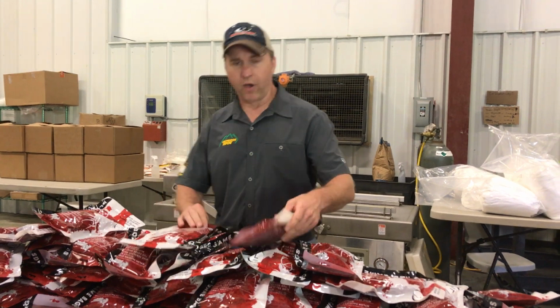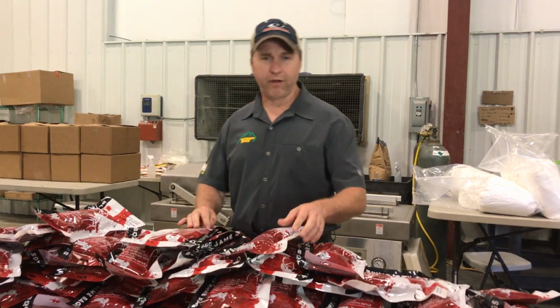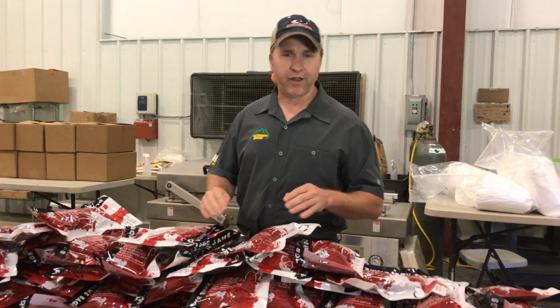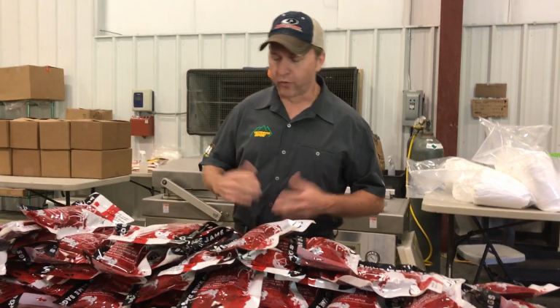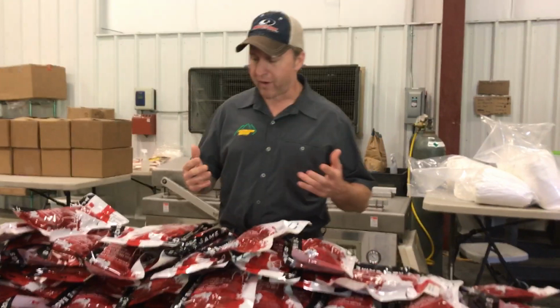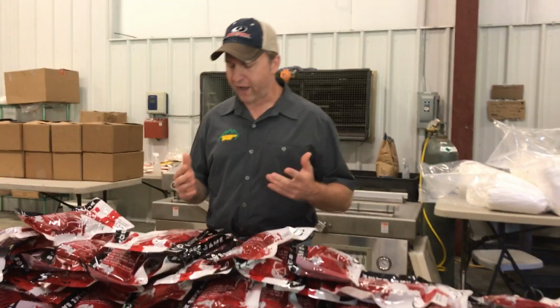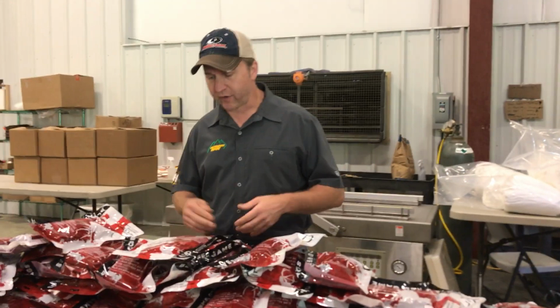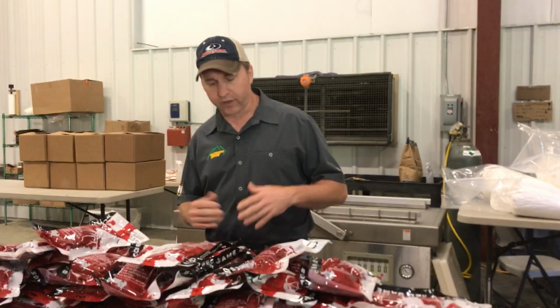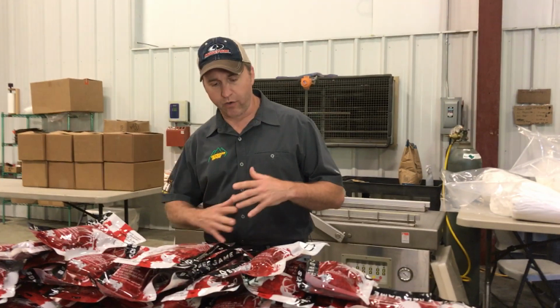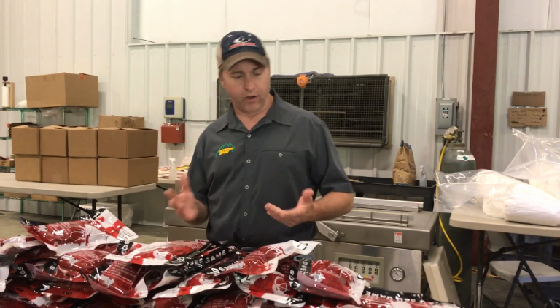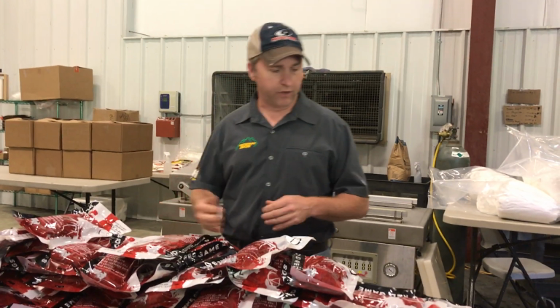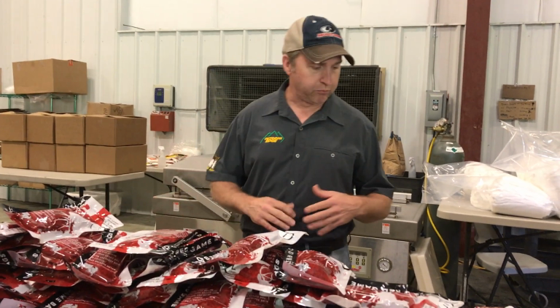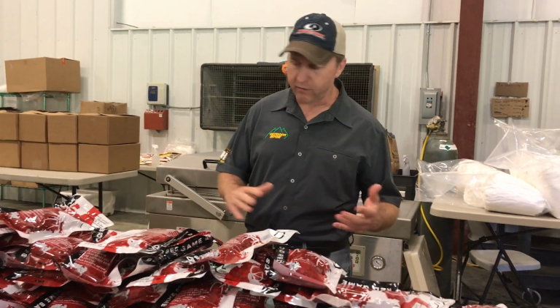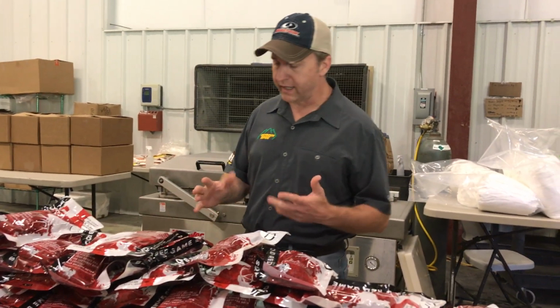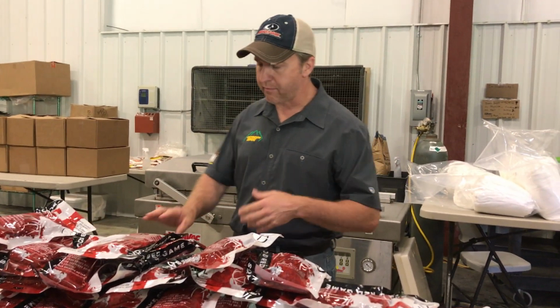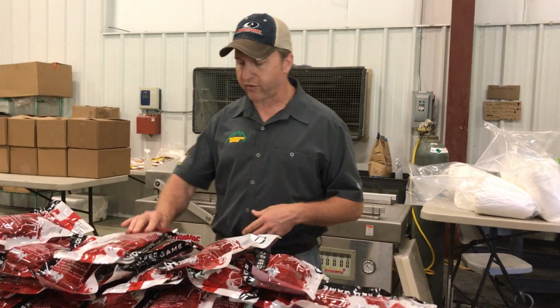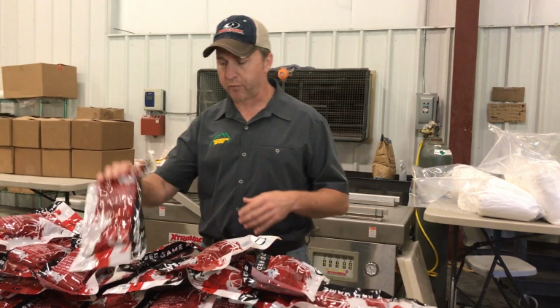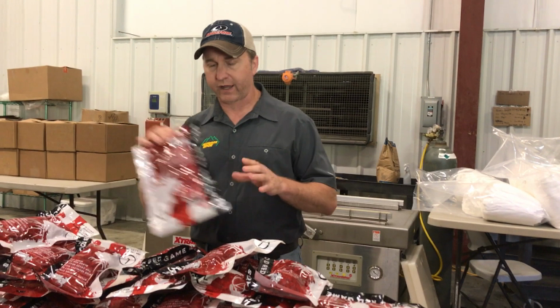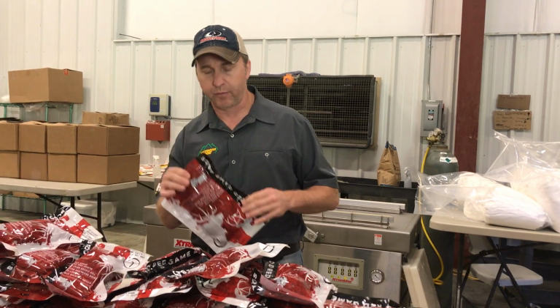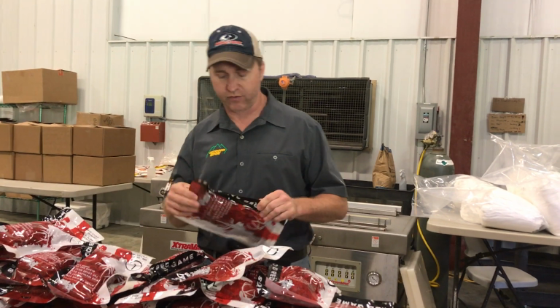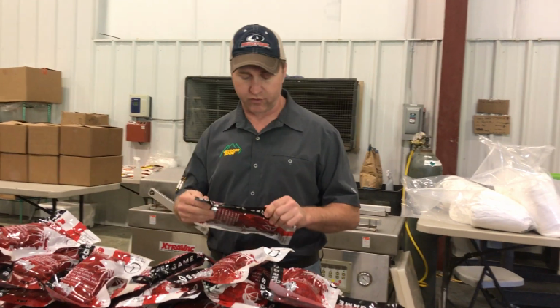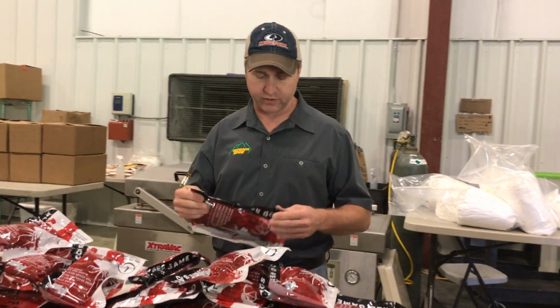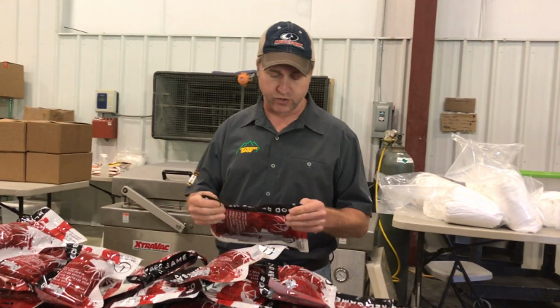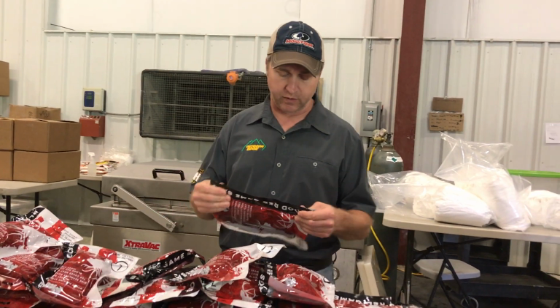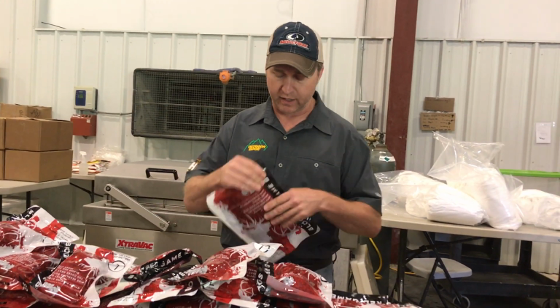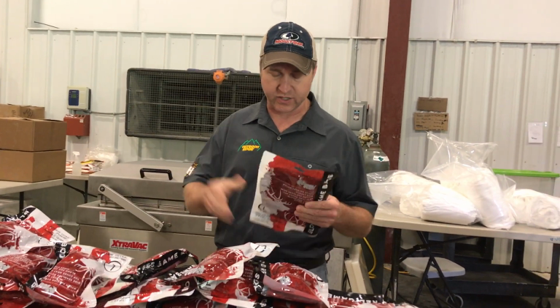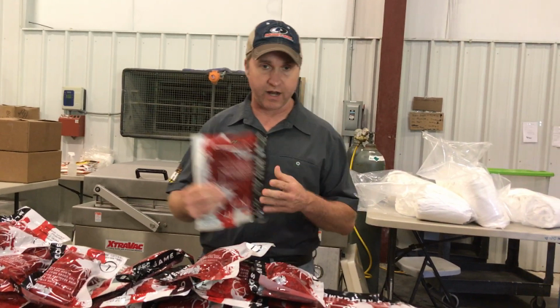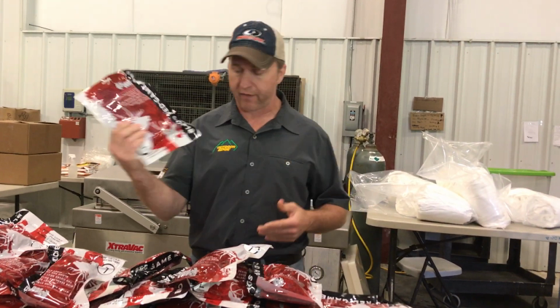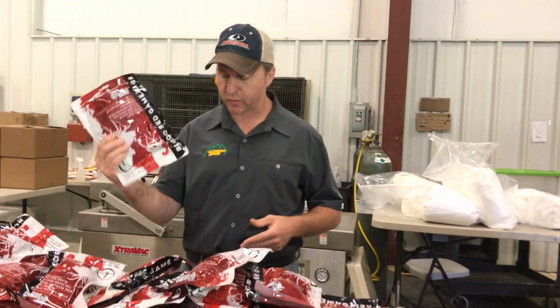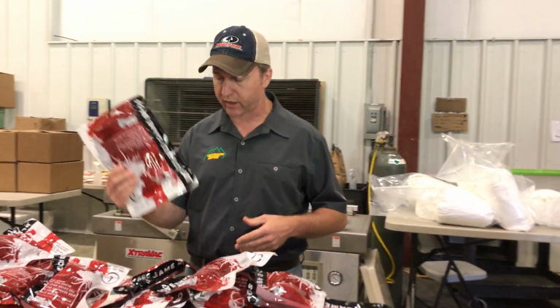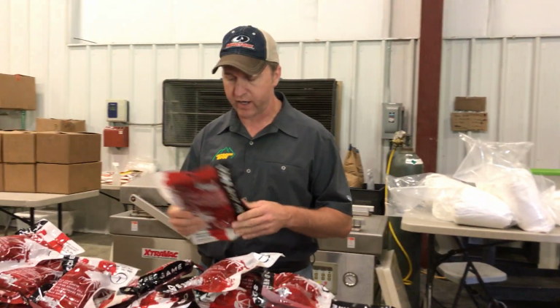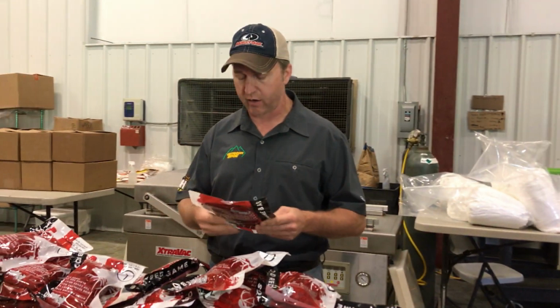We are here in the Coolabuck factory looking over all of the blood red game bags that we're packing up, and this is just super exciting about this product right here.